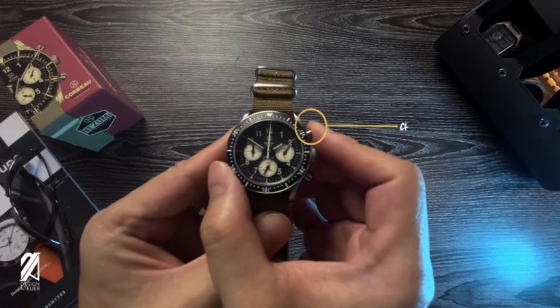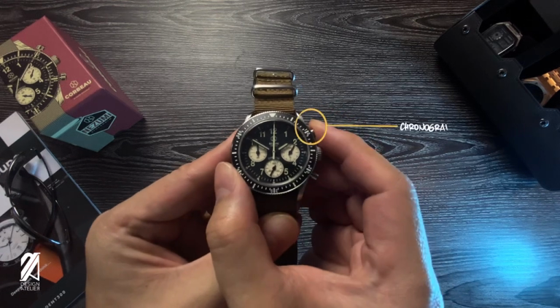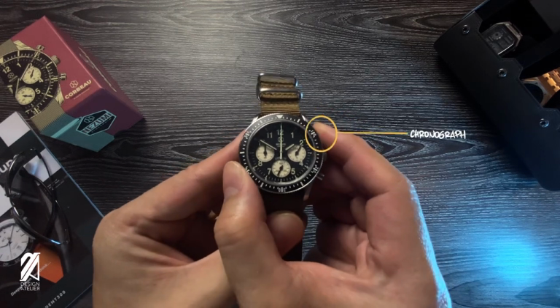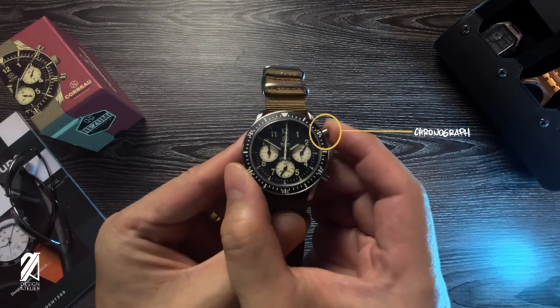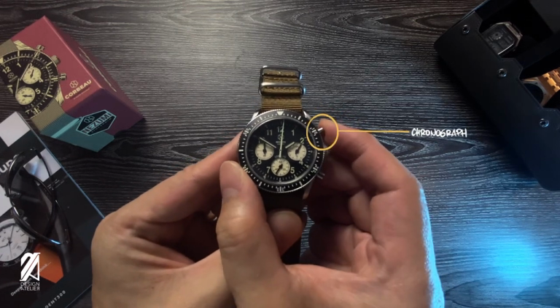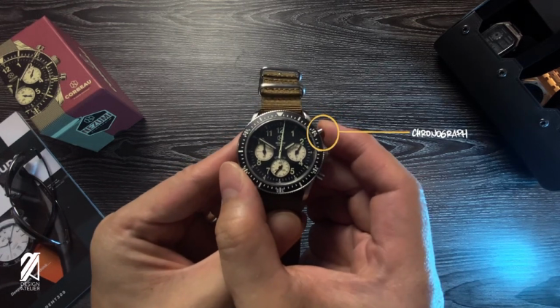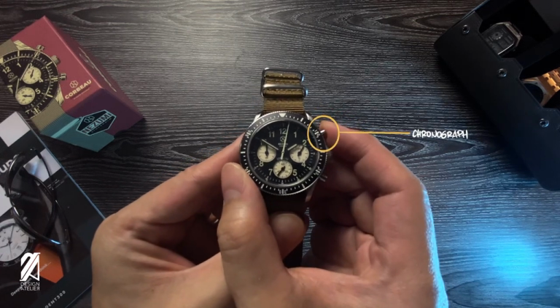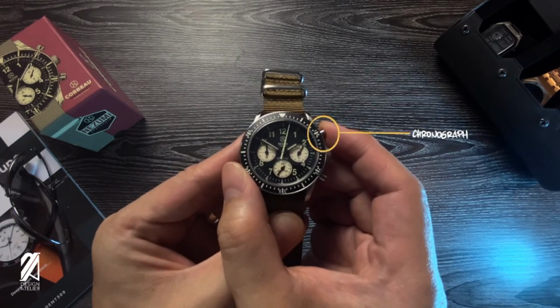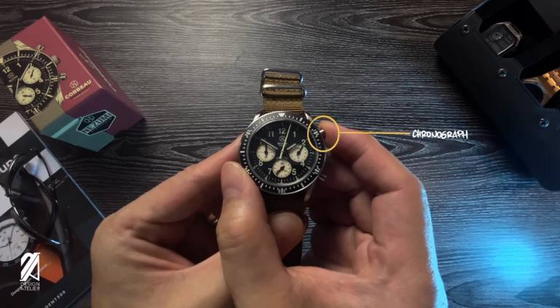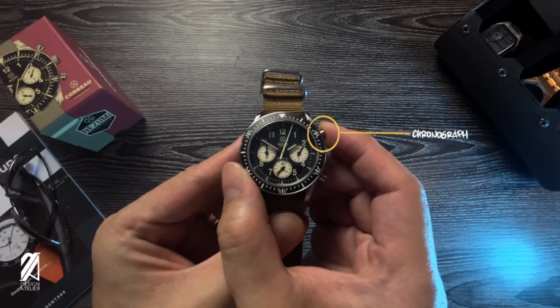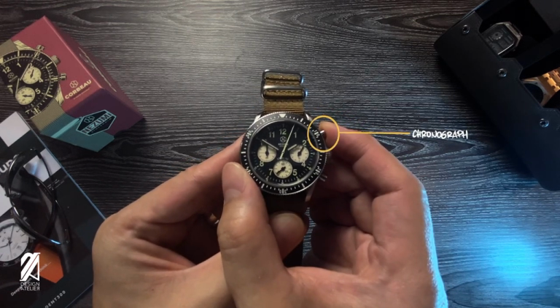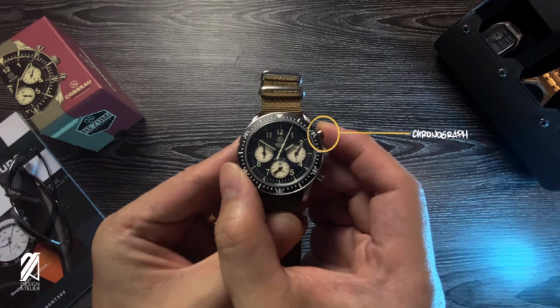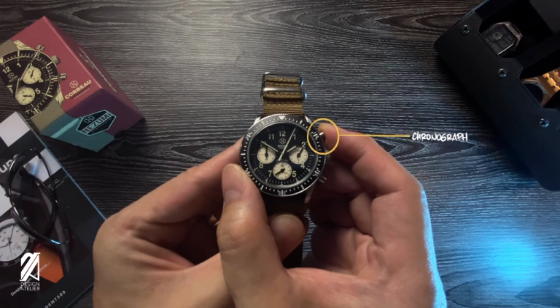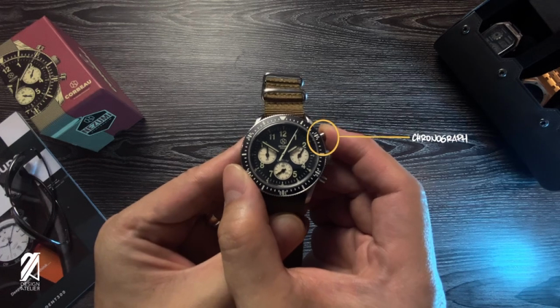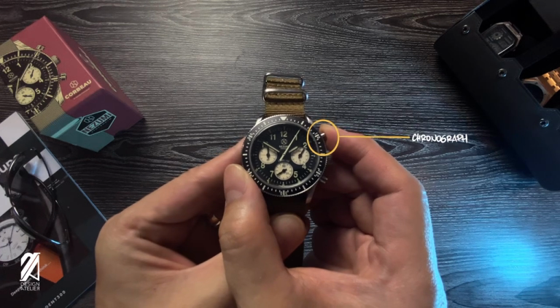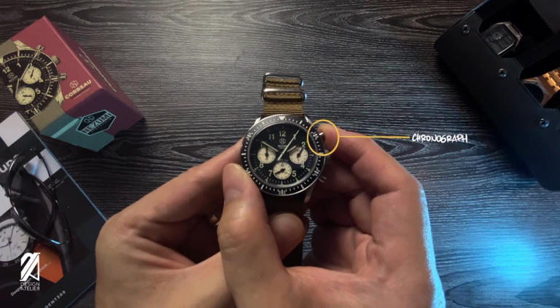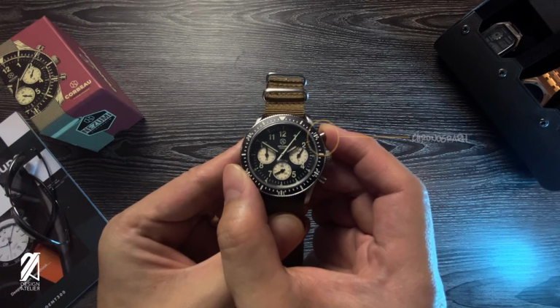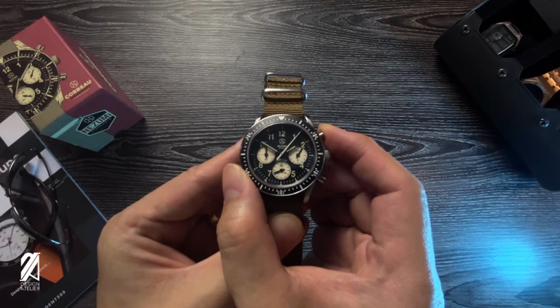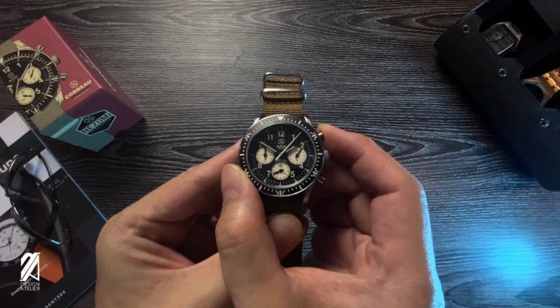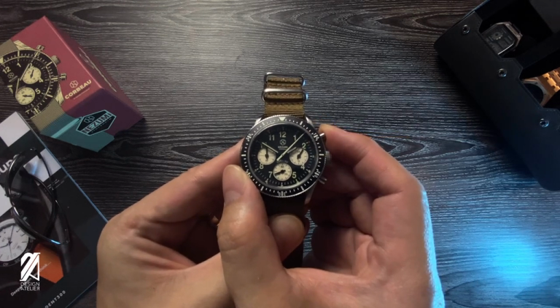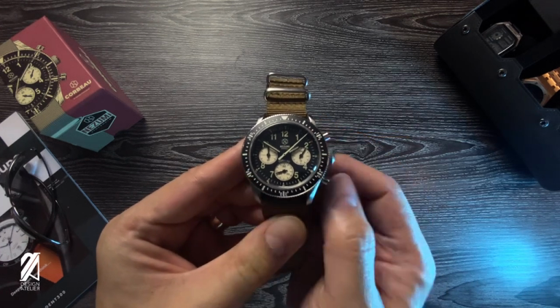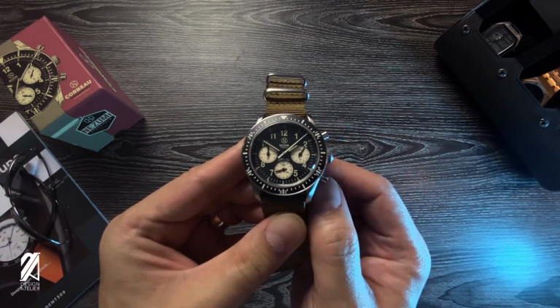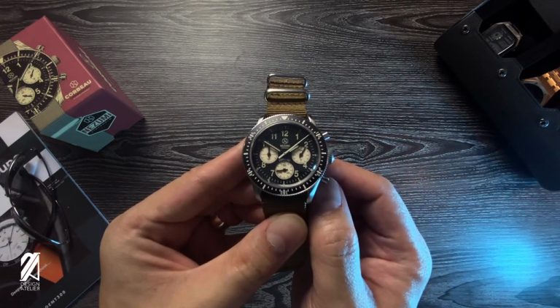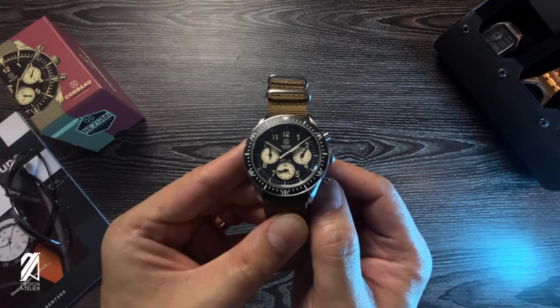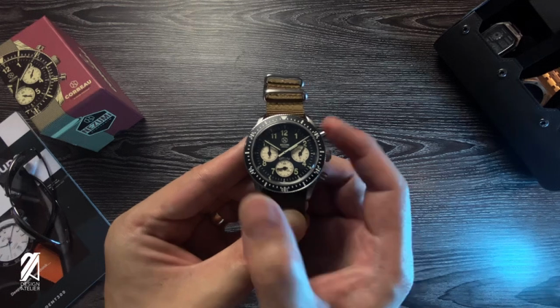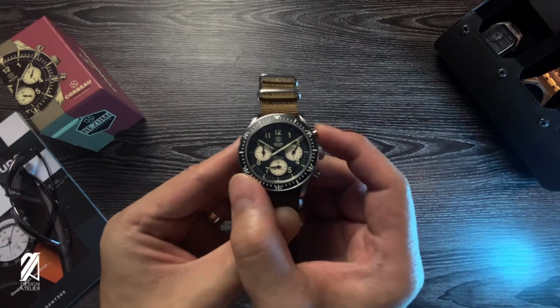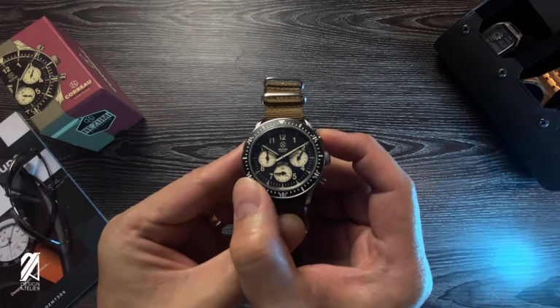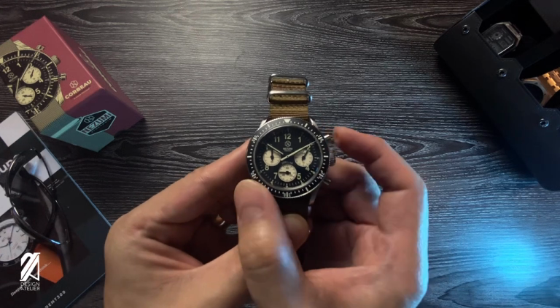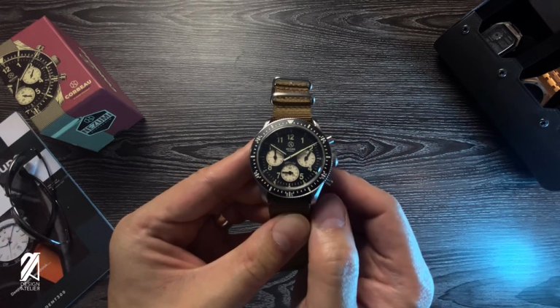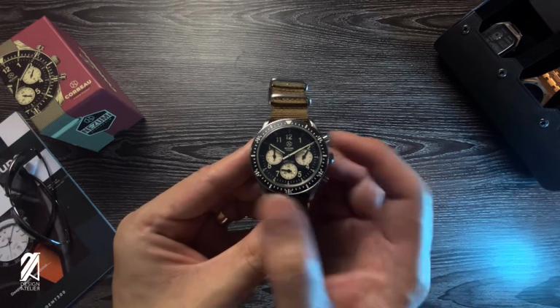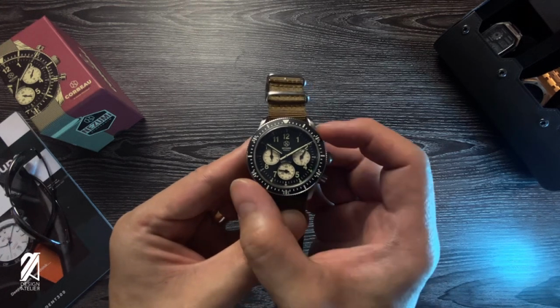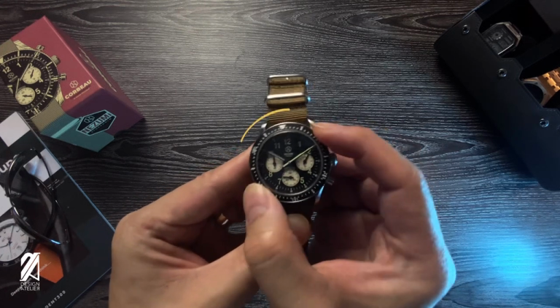Although it's battery operated, there are still mechanical elements to this chrono. Every push feels like a satisfying action because of its mechanical module, but the accuracy is multiple times better.